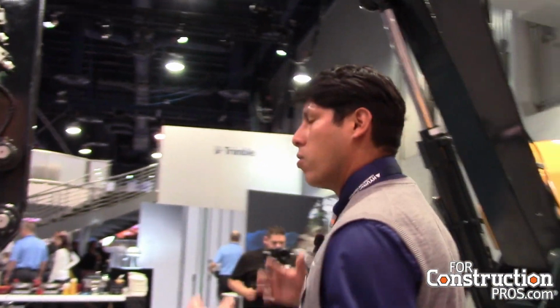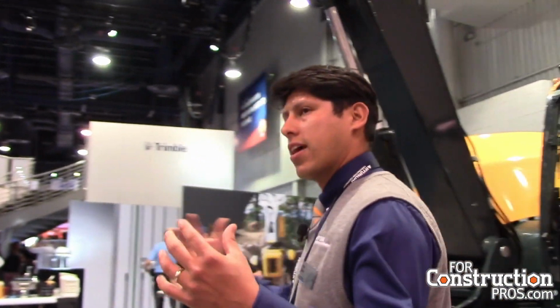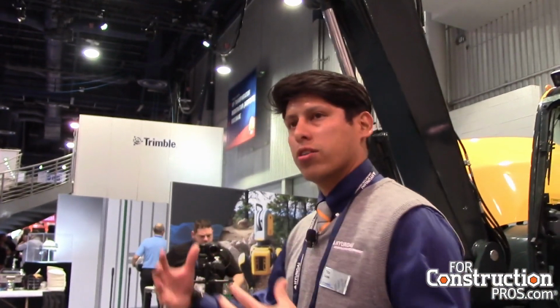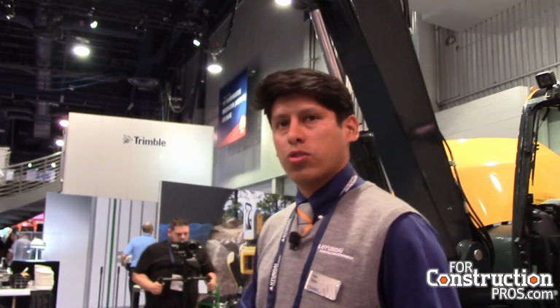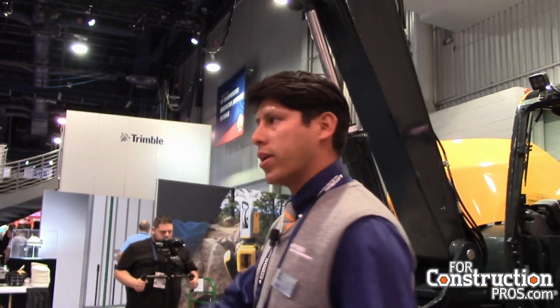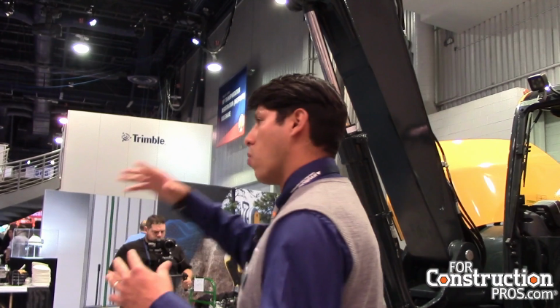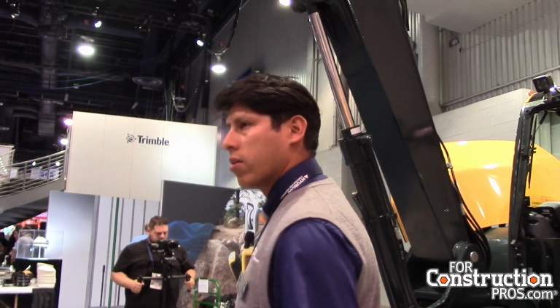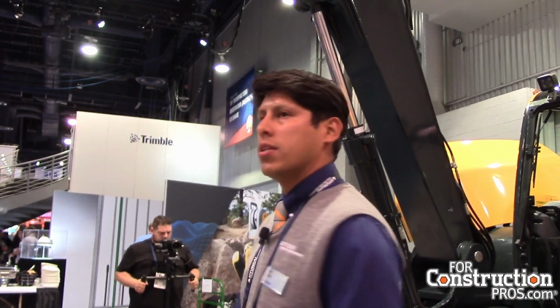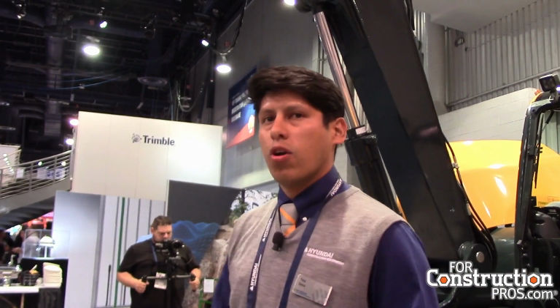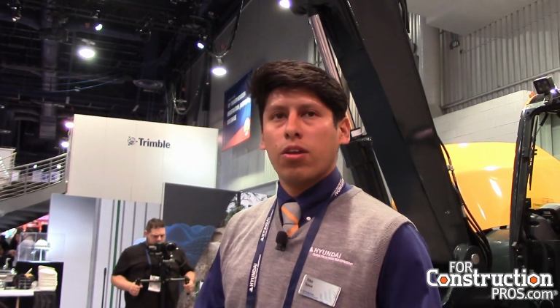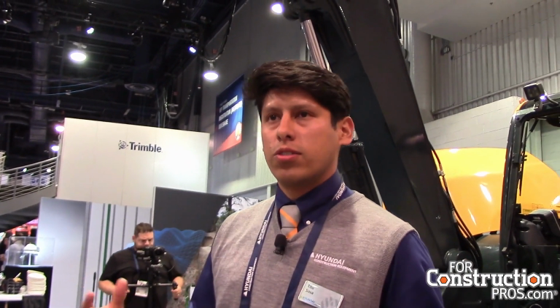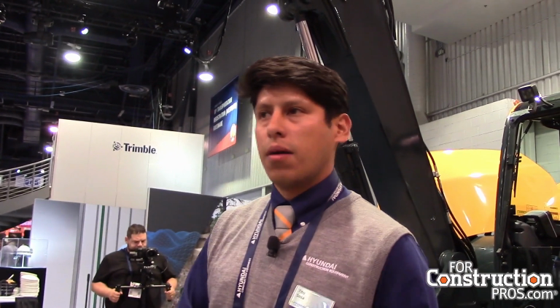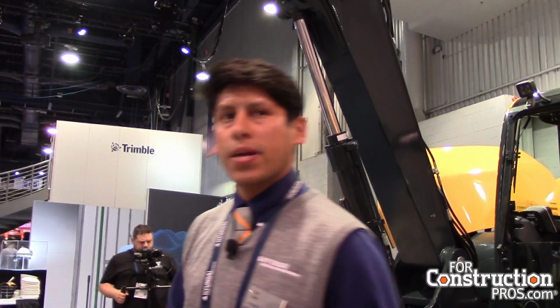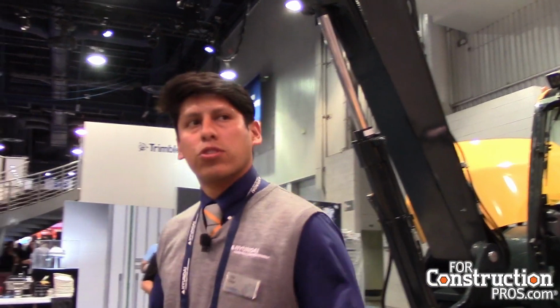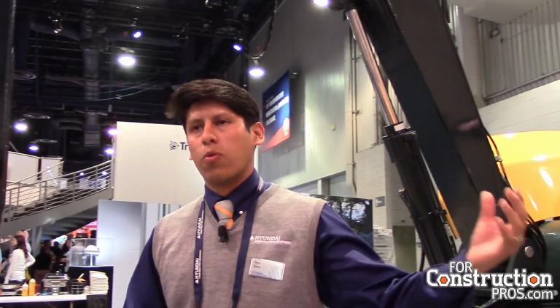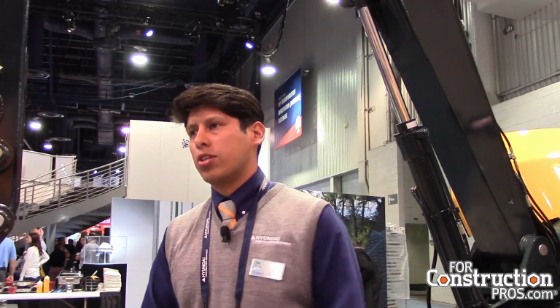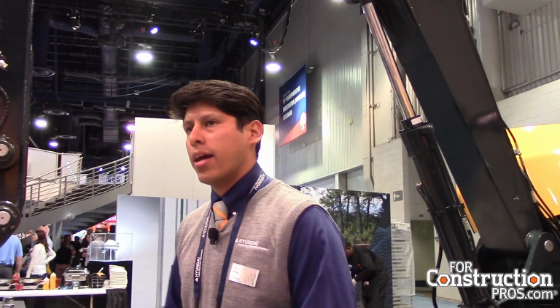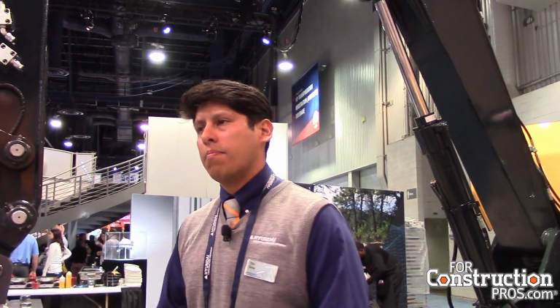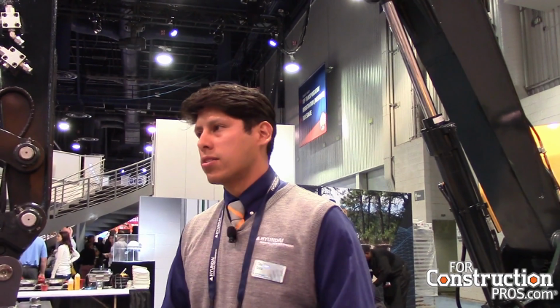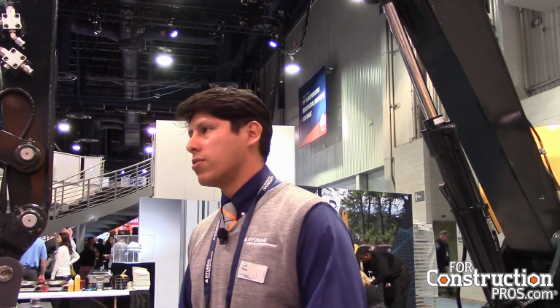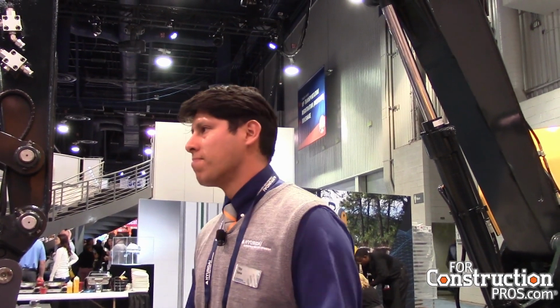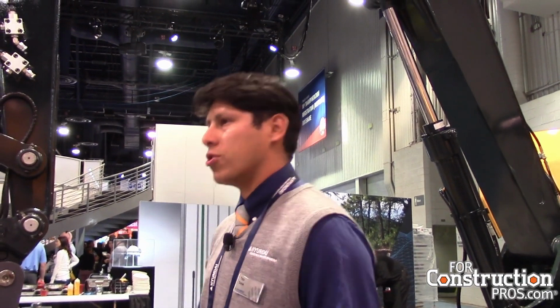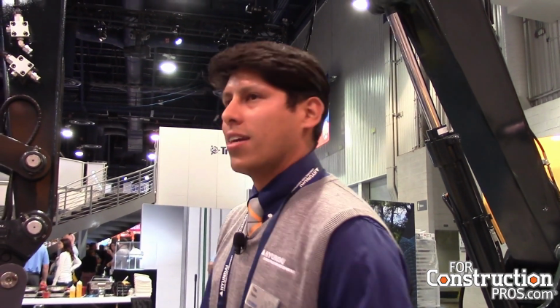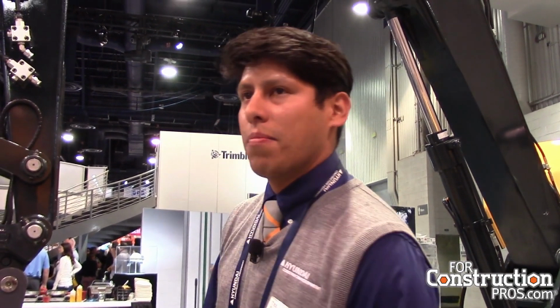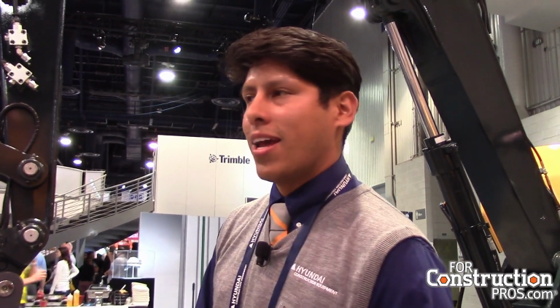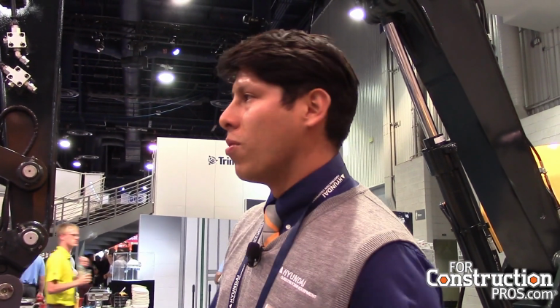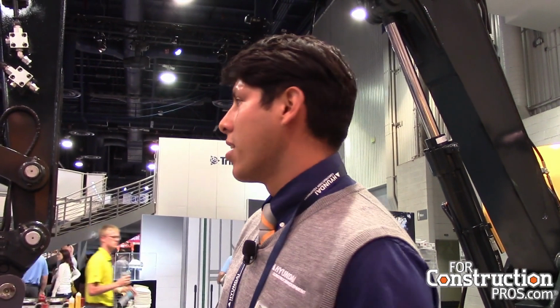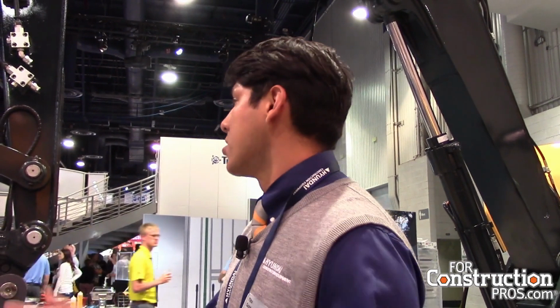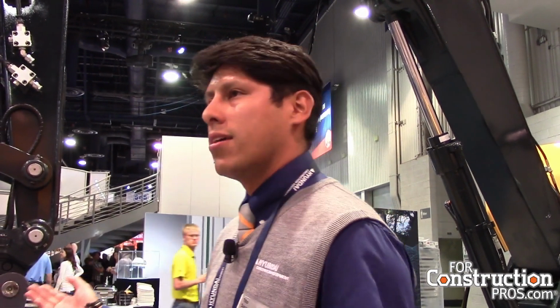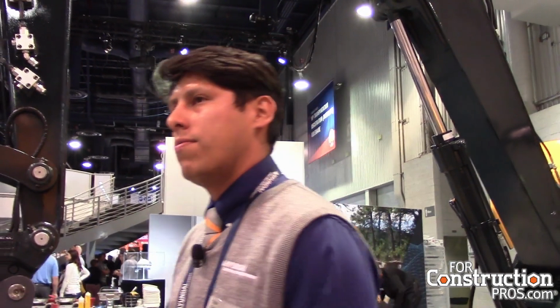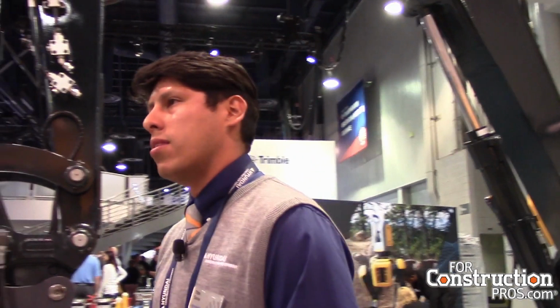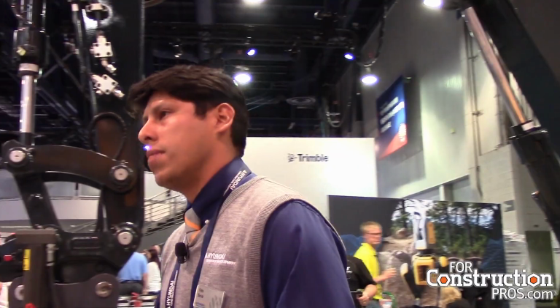It has a new aesthetic look to it. If you guys want to walk around the machine and take a look at it, you'll notice a pretty big difference compared to our traditional line of midi excavators. Again, thanks for coming — we'll take any questions at the end of the meeting.